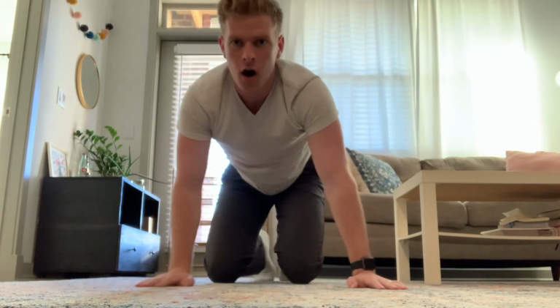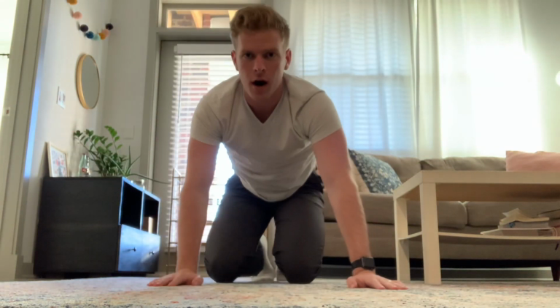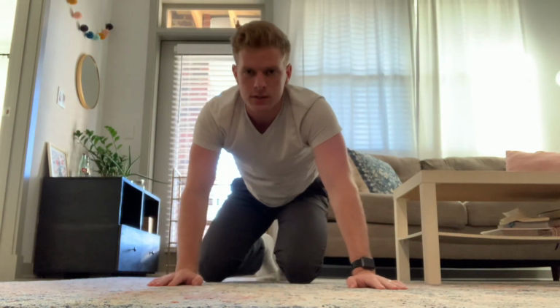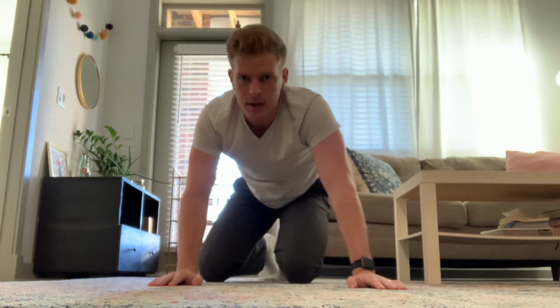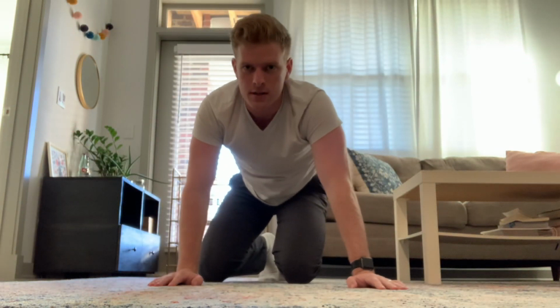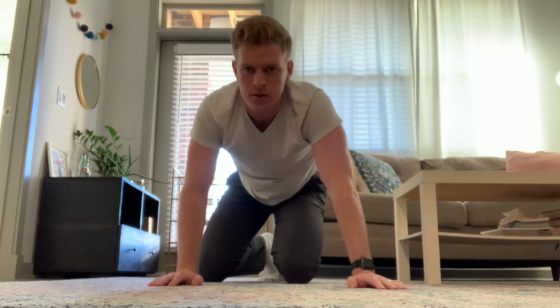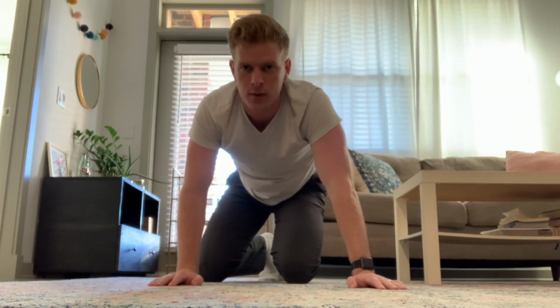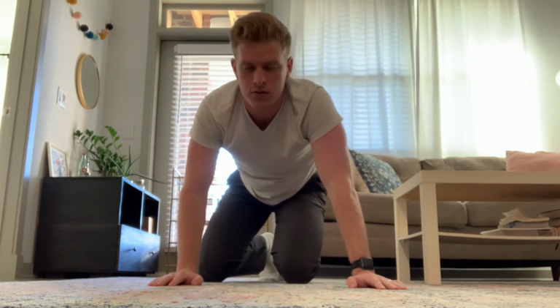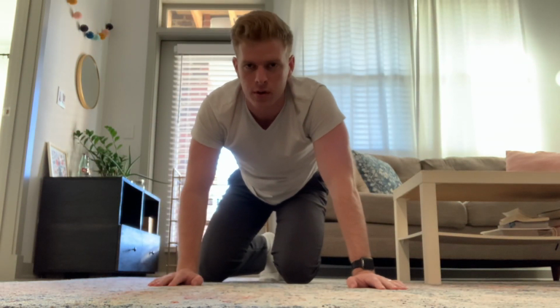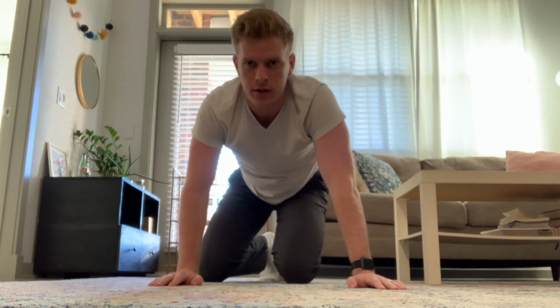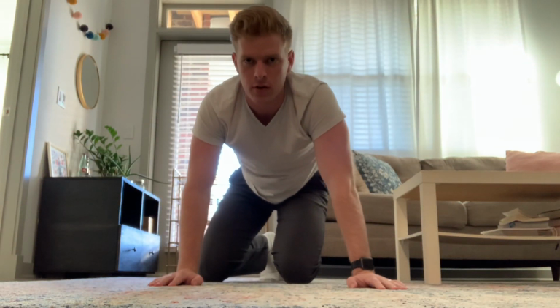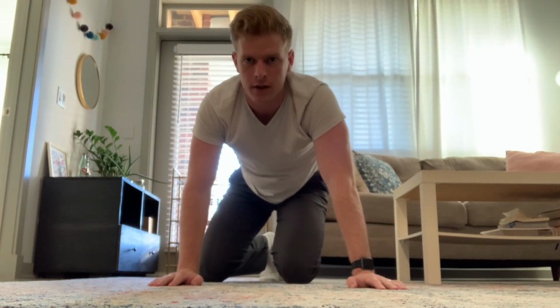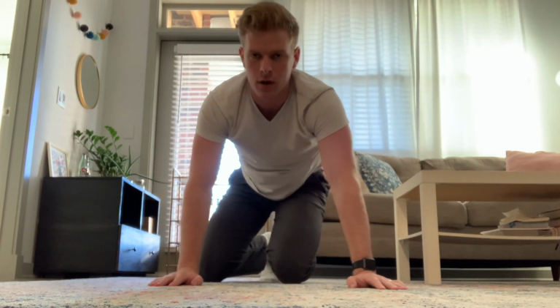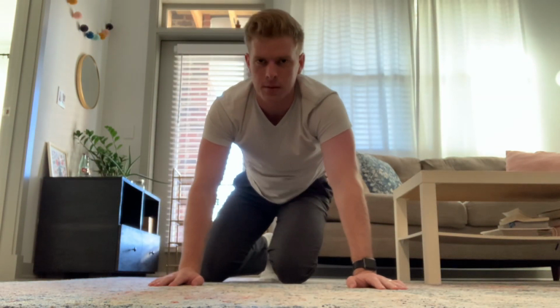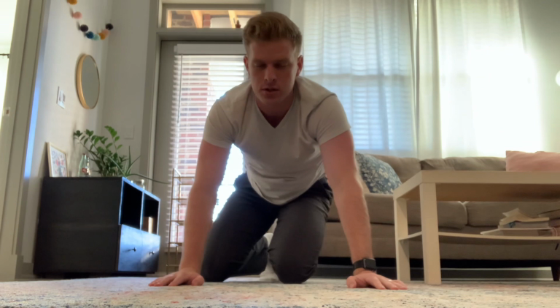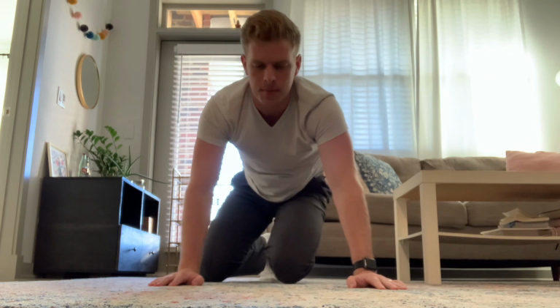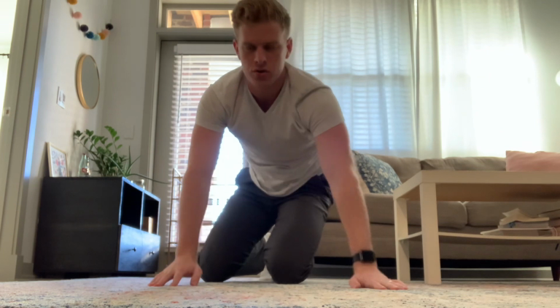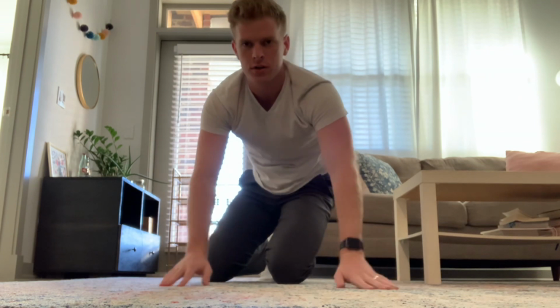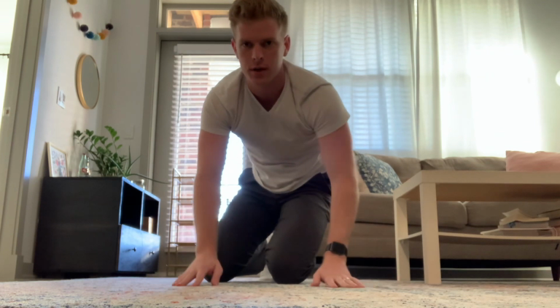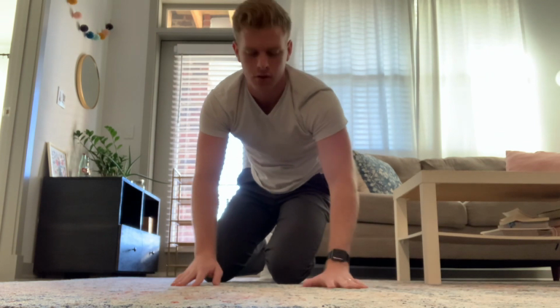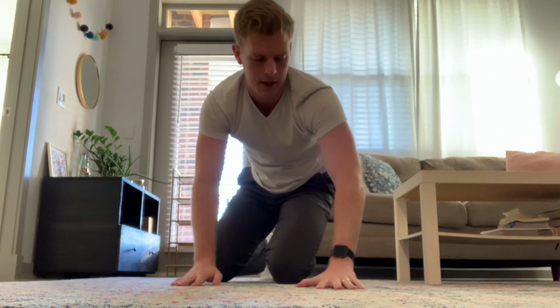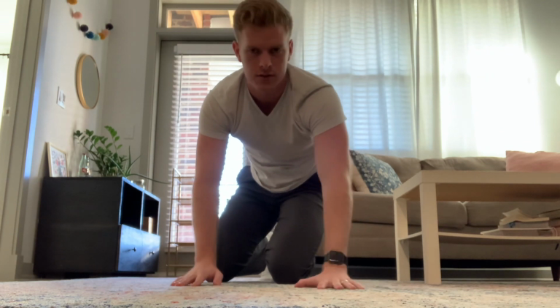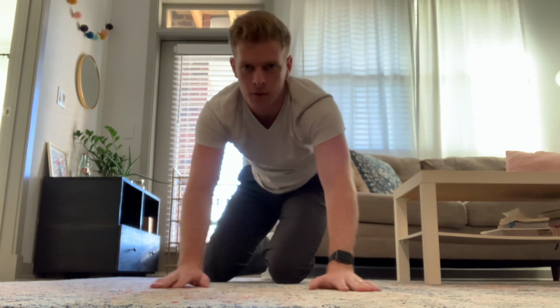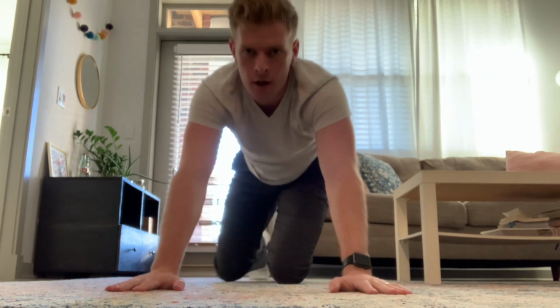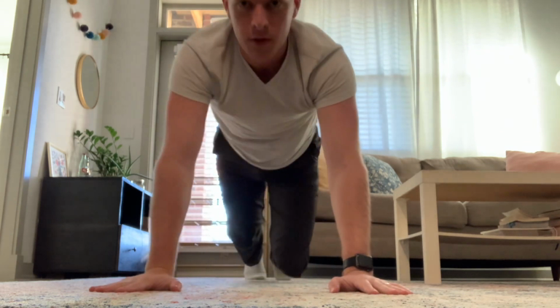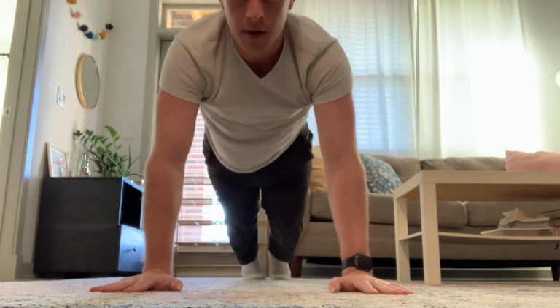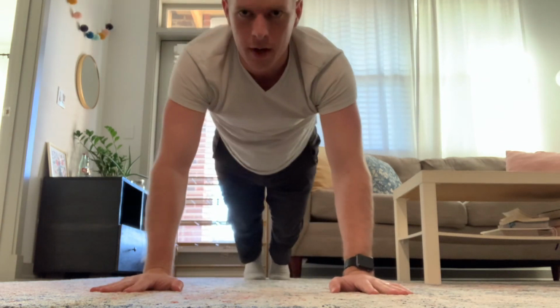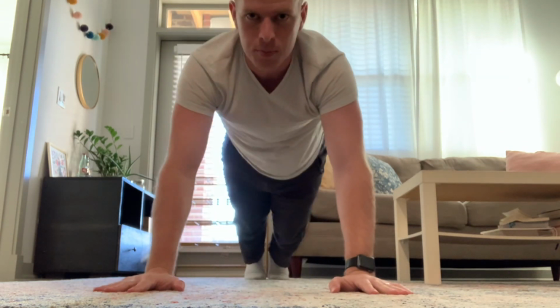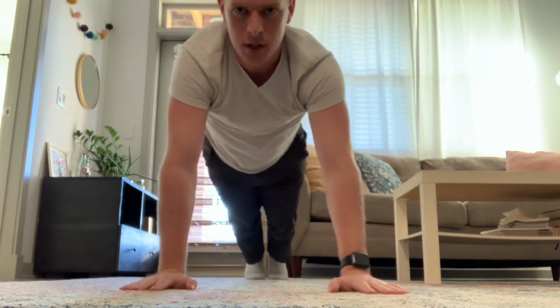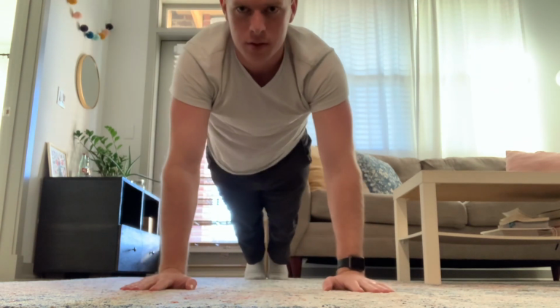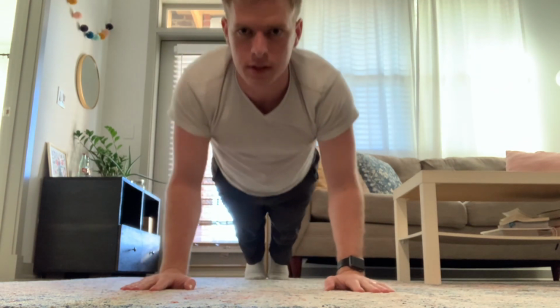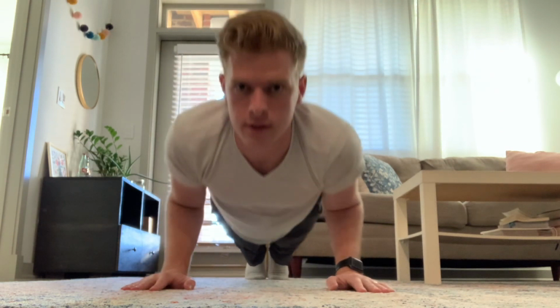All right, what's up guys? I'm gonna do a quick tutorial on how to get a one-handed push-up. I'm gonna try to do it in under a minute. So first you have your regular push-up, which looks like this.